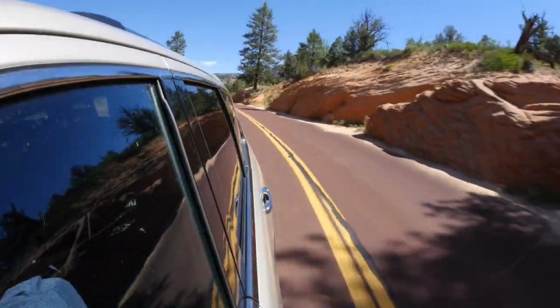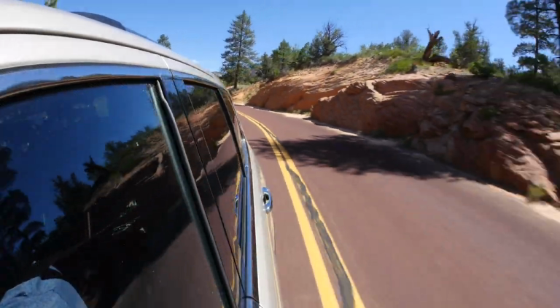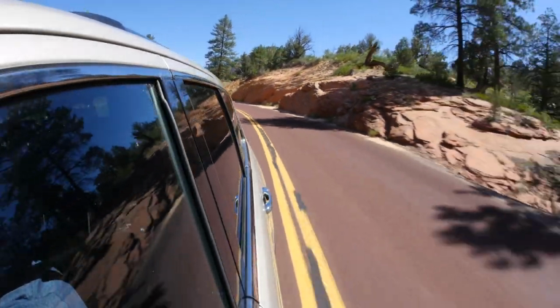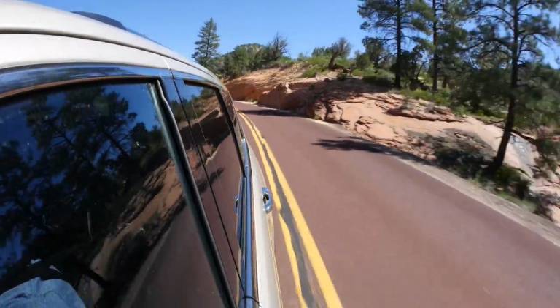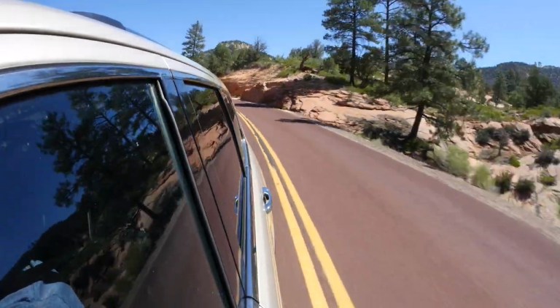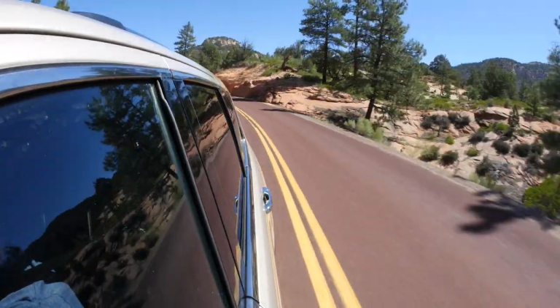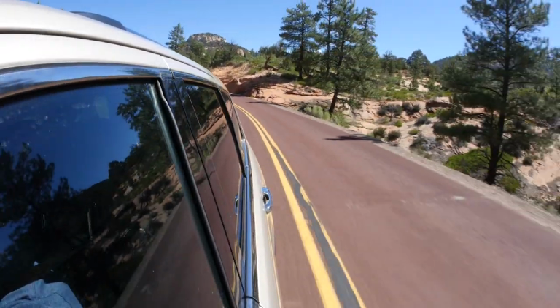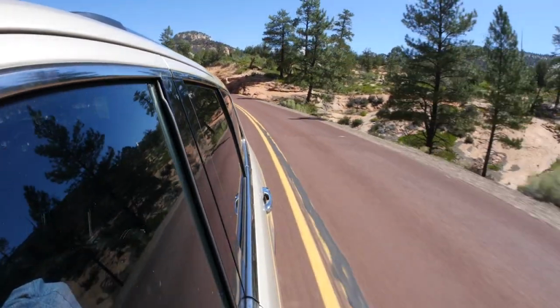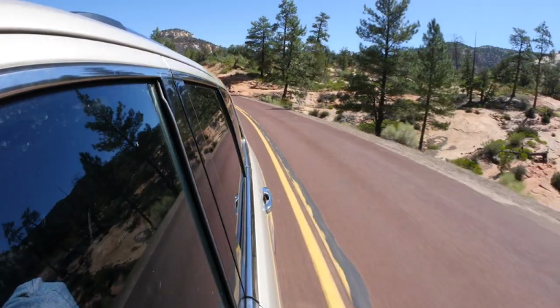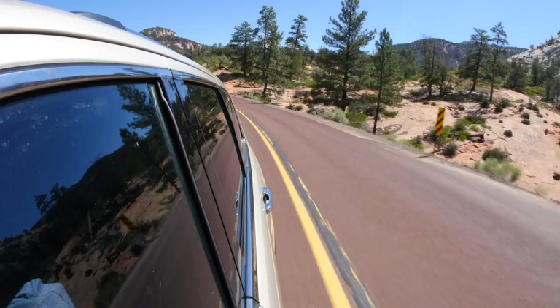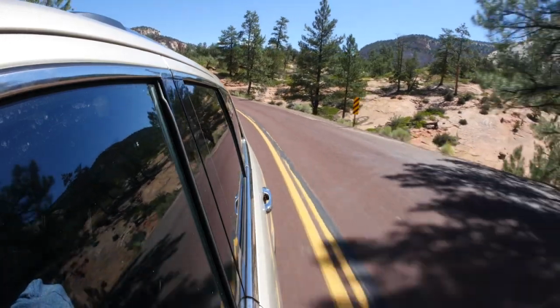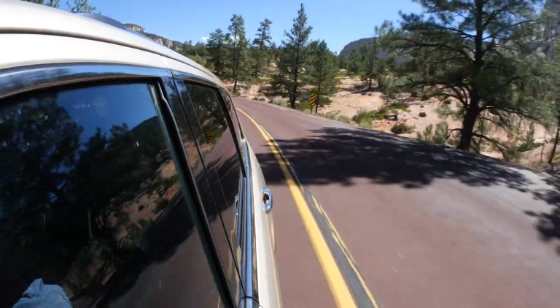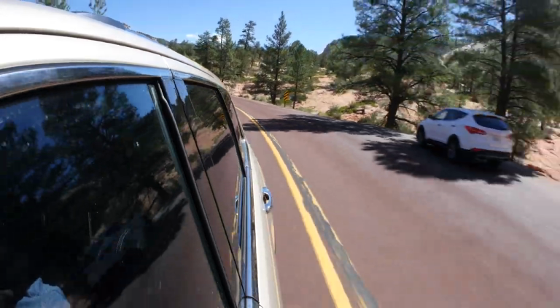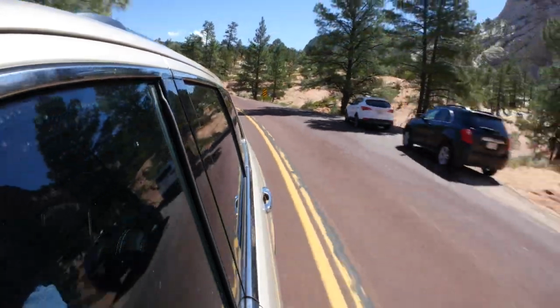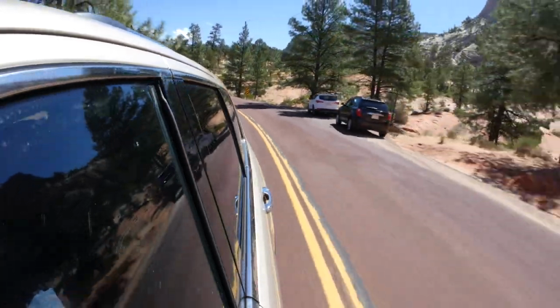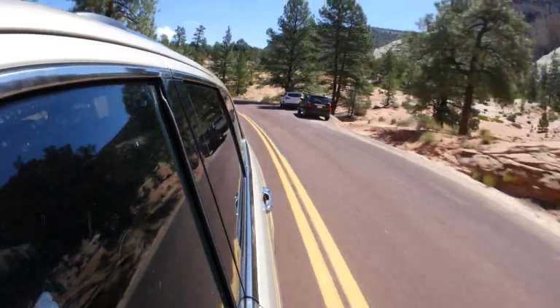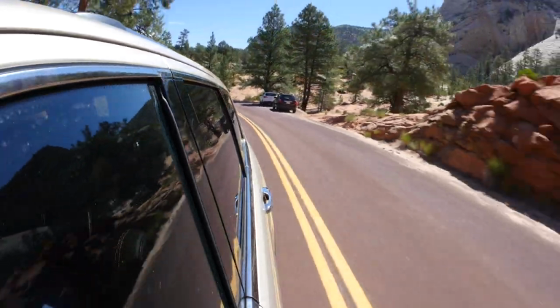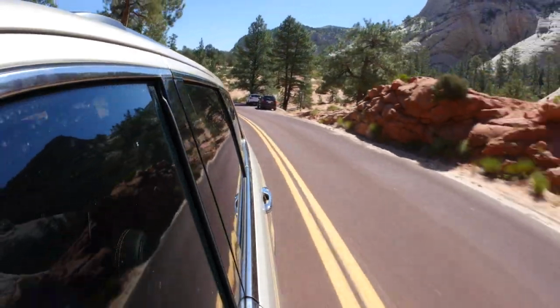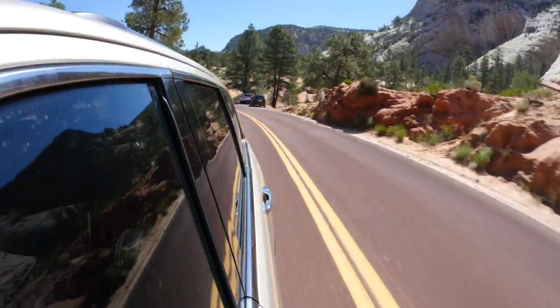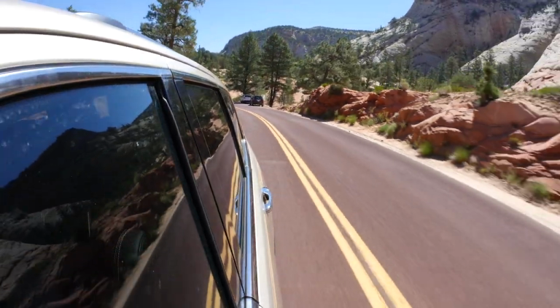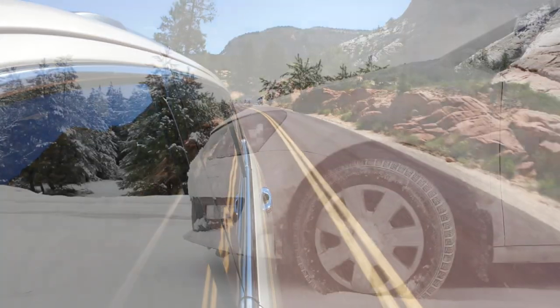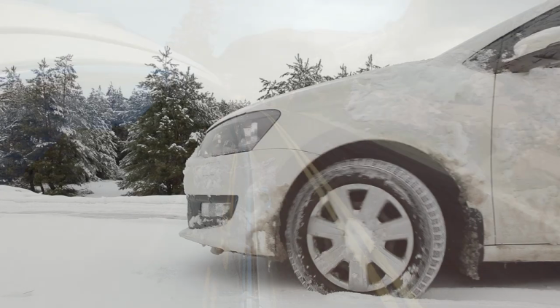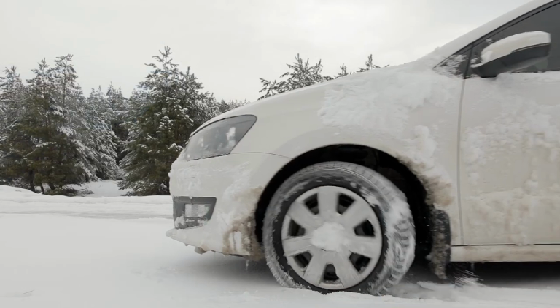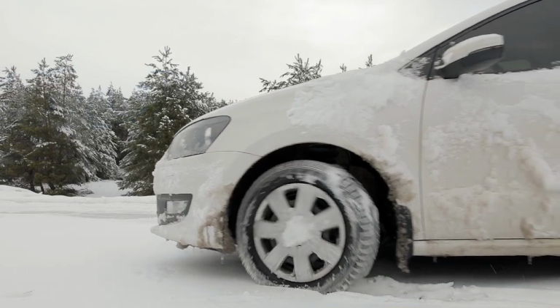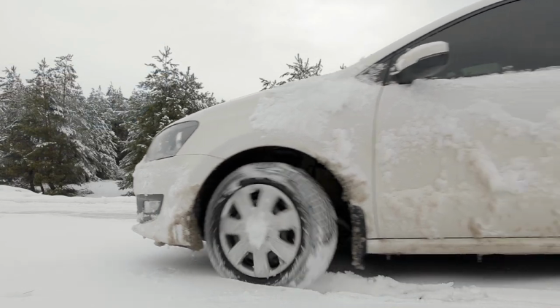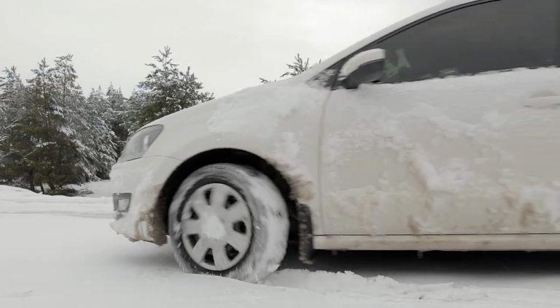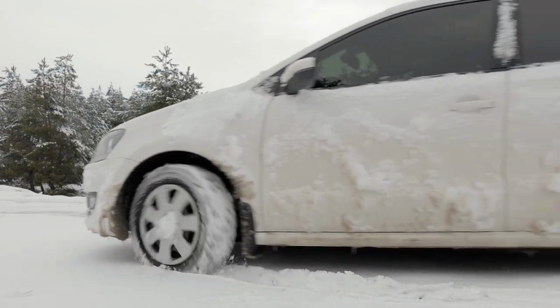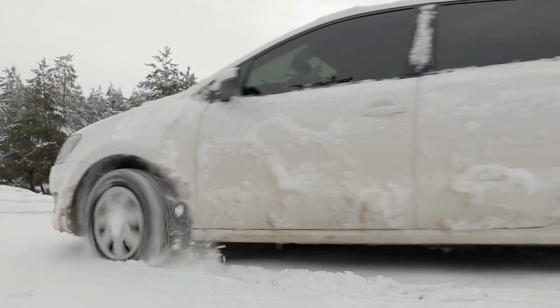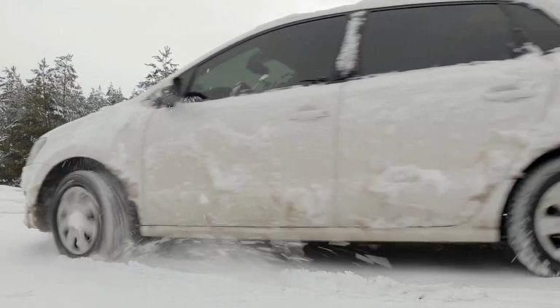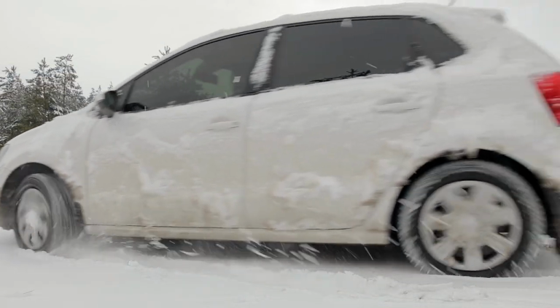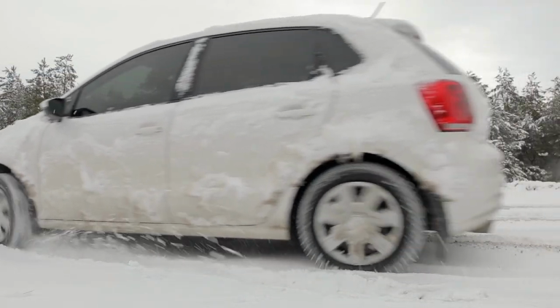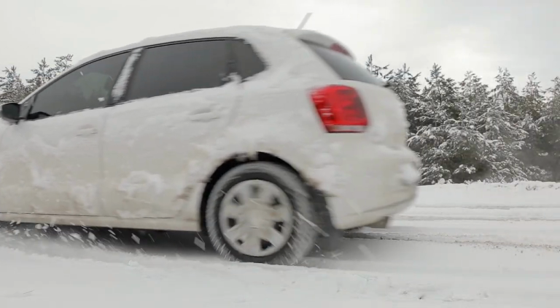Grand touring all-season tires are designed for drivers seeking a balance of performance, comfort, and year-round capability. They offer good handling, a smooth ride, and traction in various weather conditions, including milder winters.